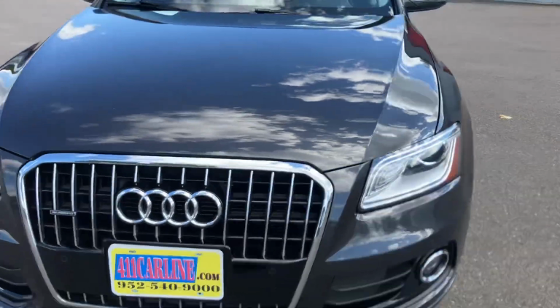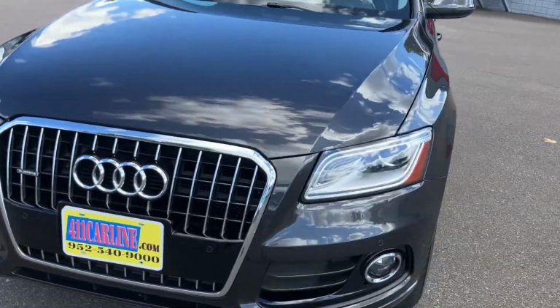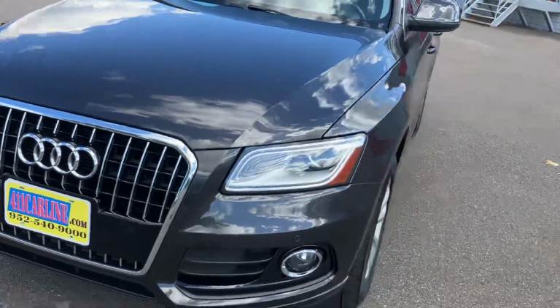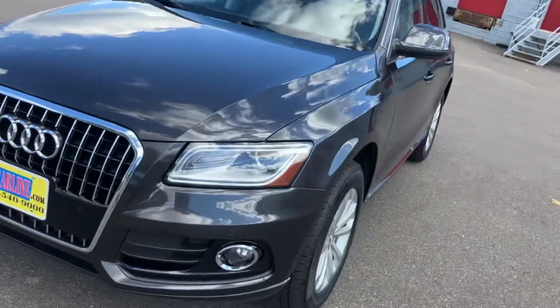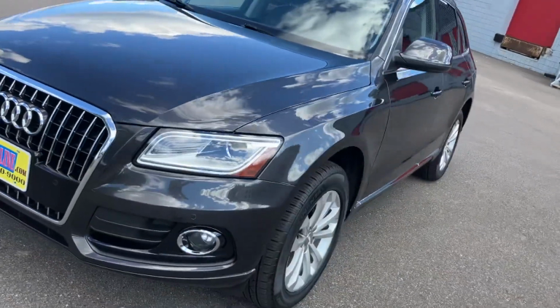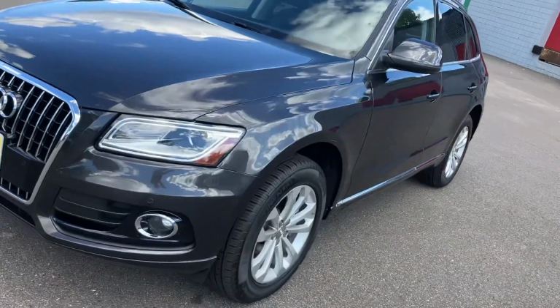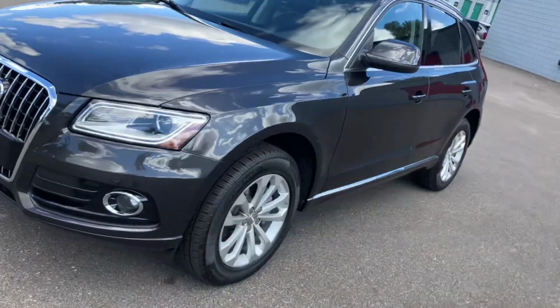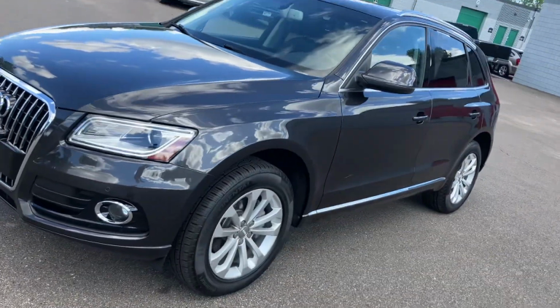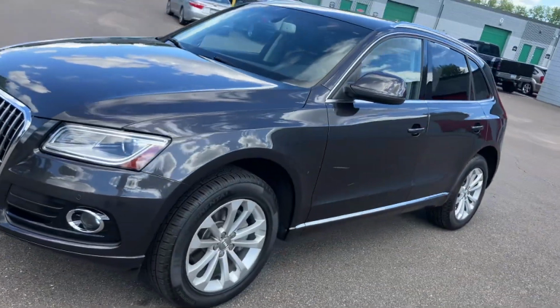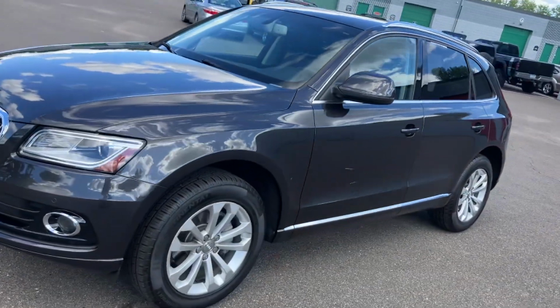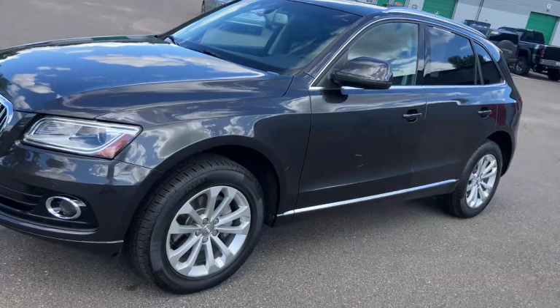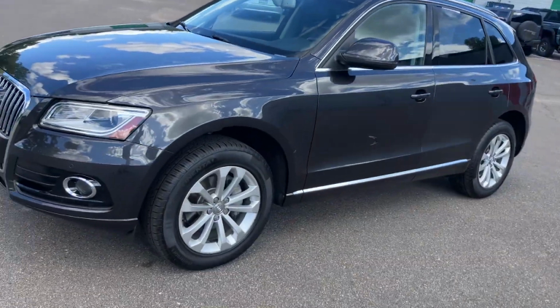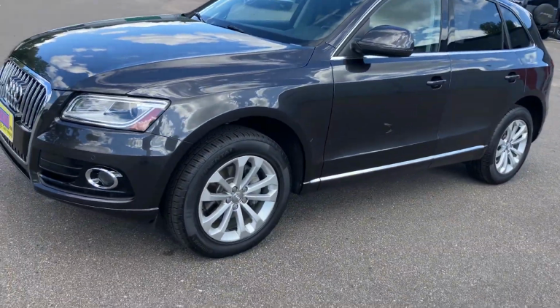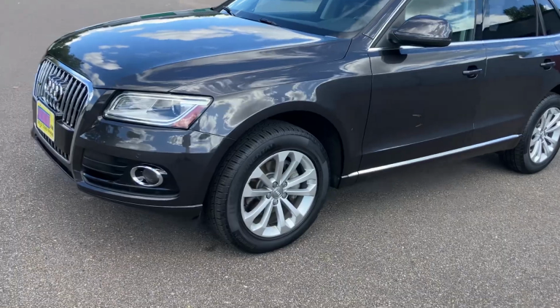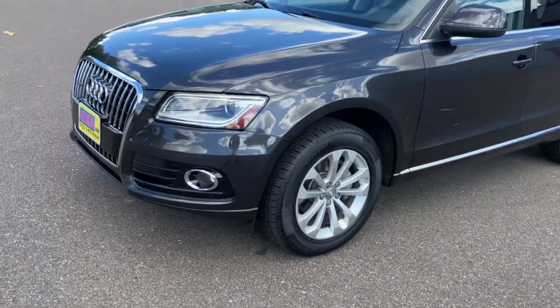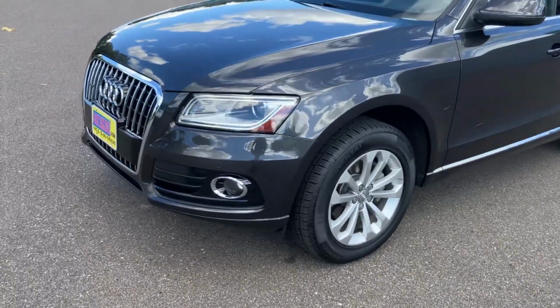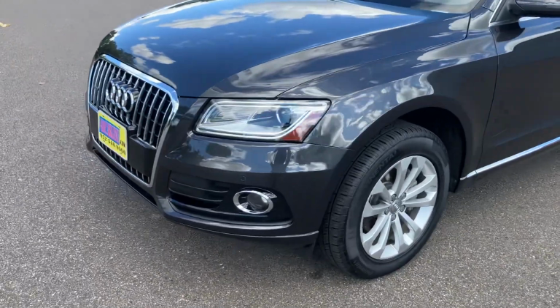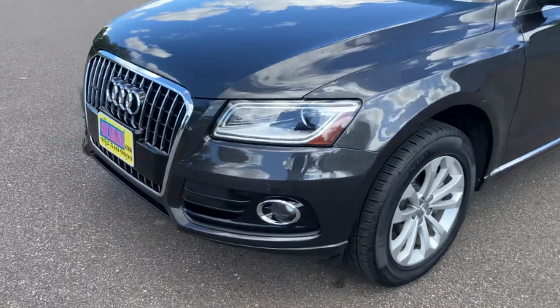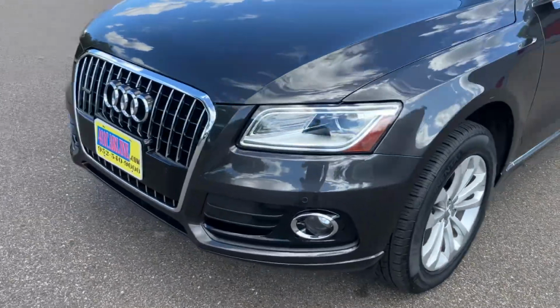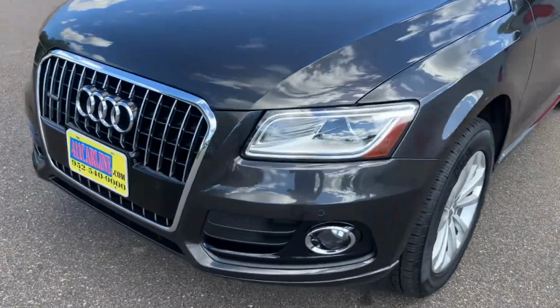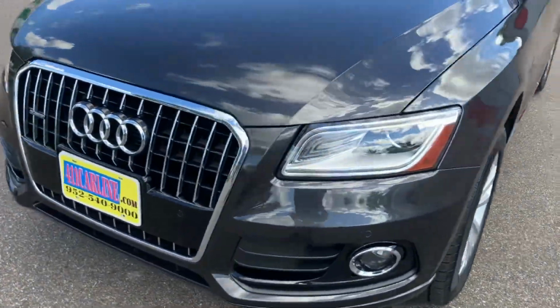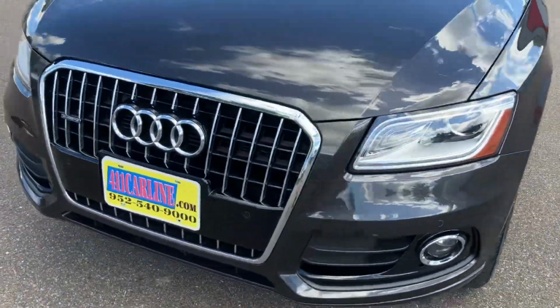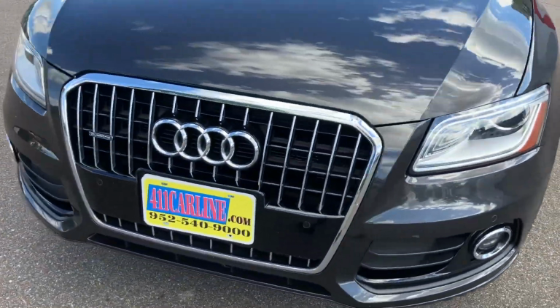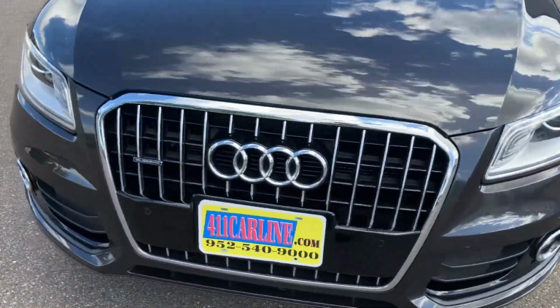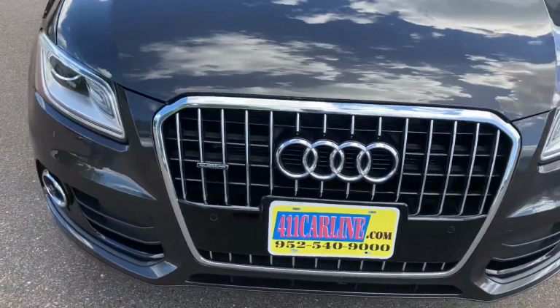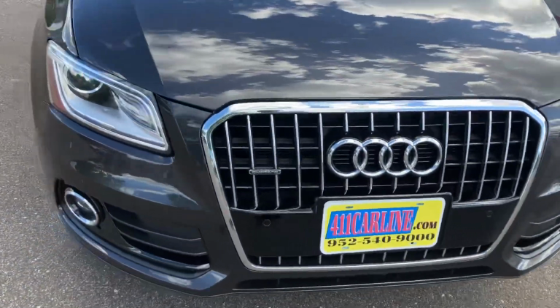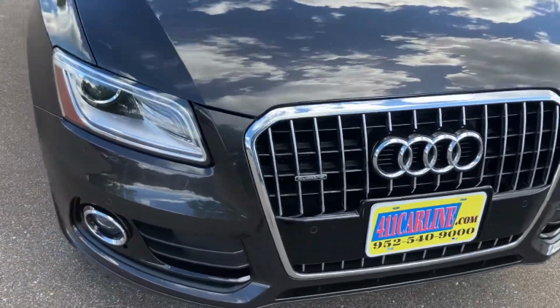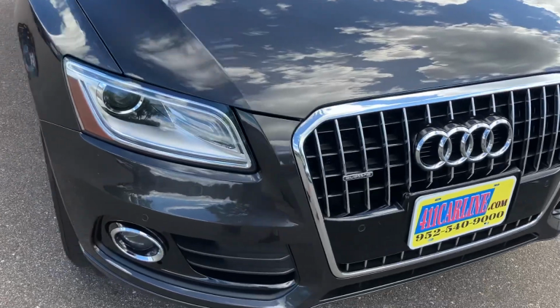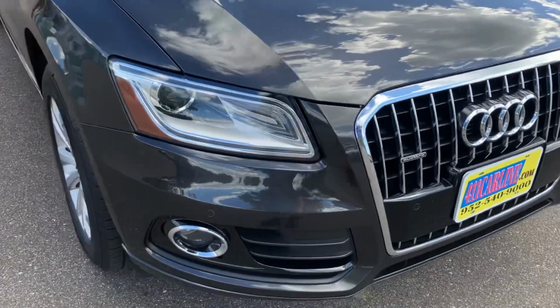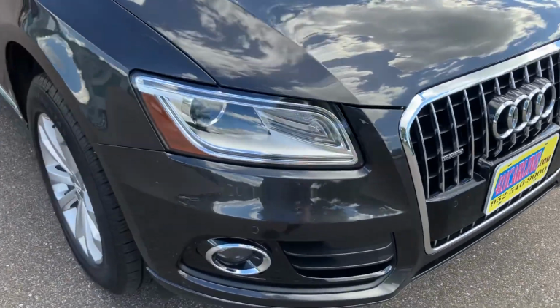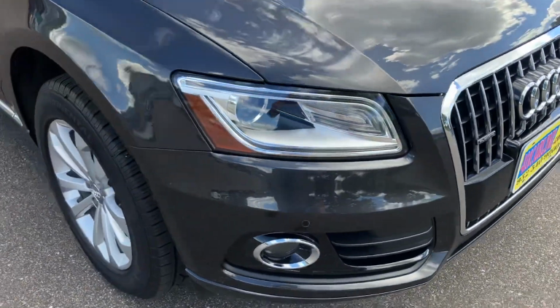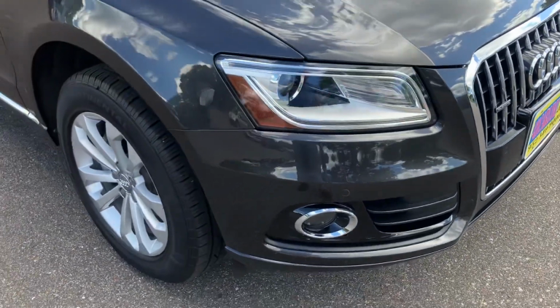This was a local purchase. There was a gentleman who was moving out of the country for work, and he came to us — figured we paid him the most compared to local dealers.